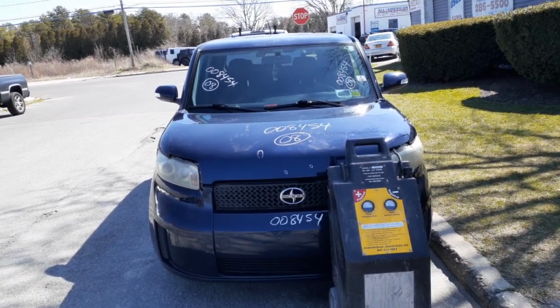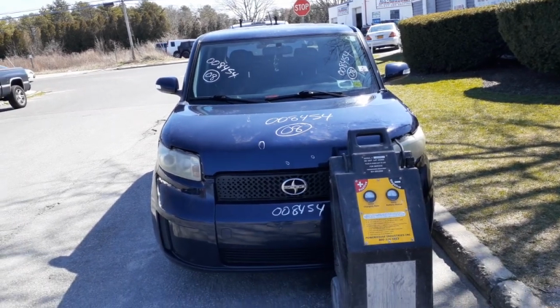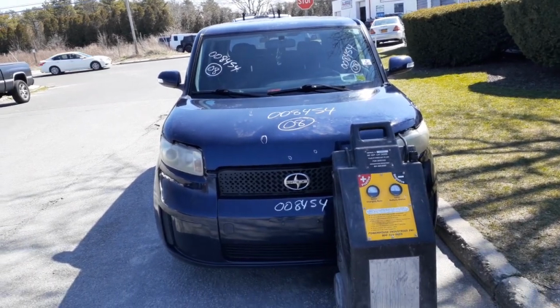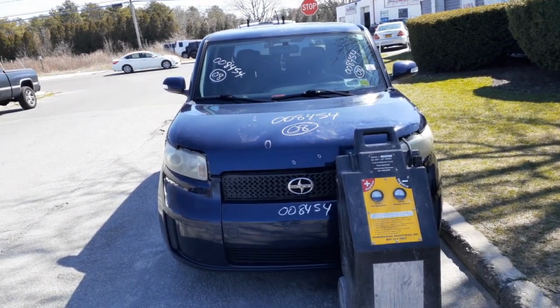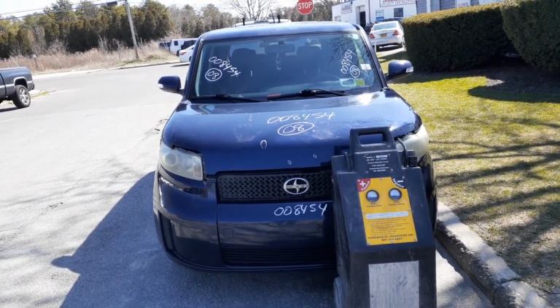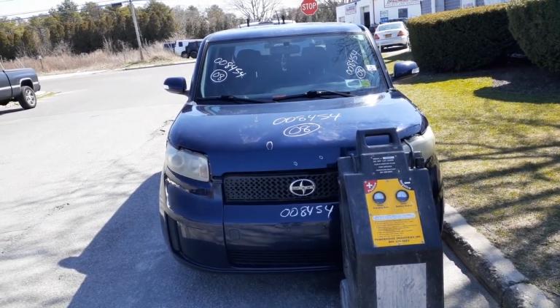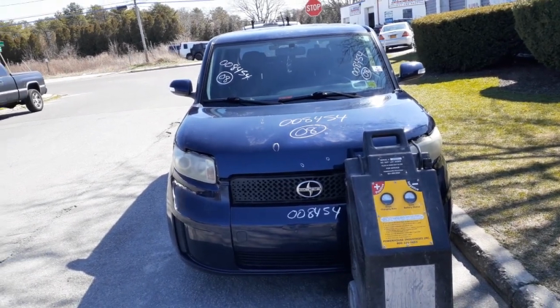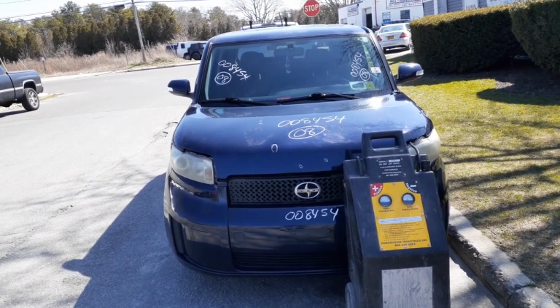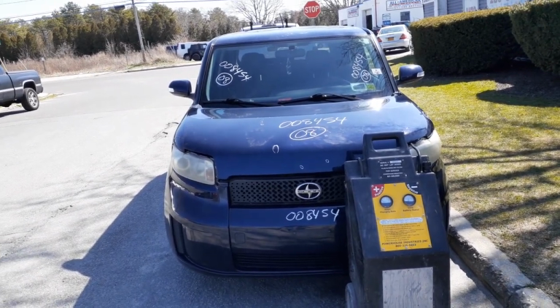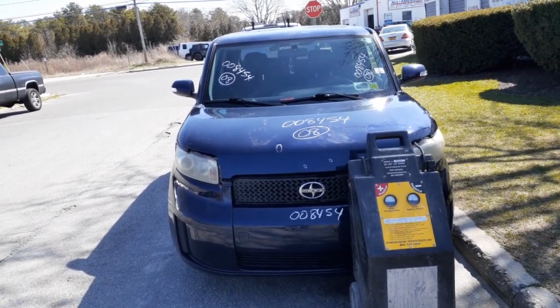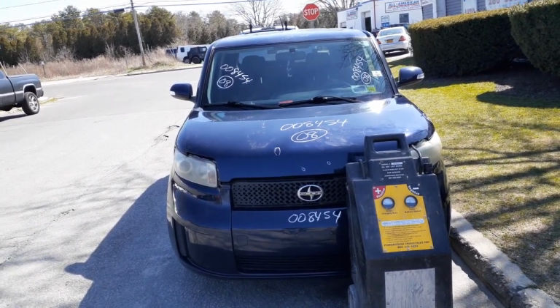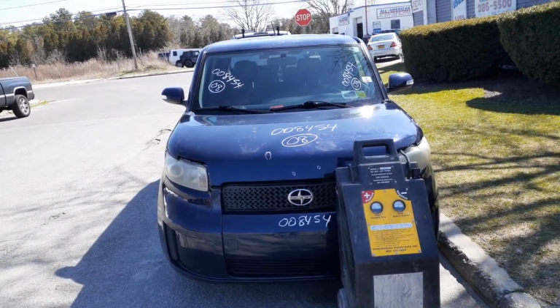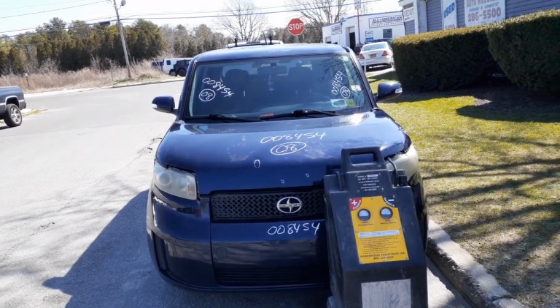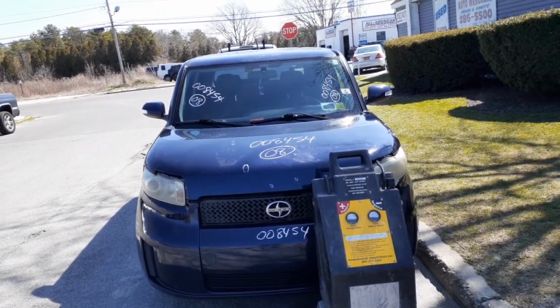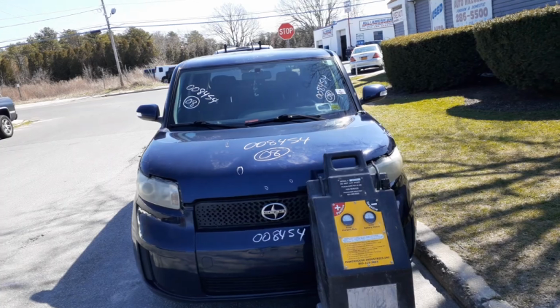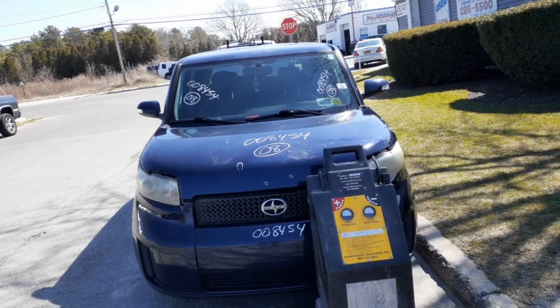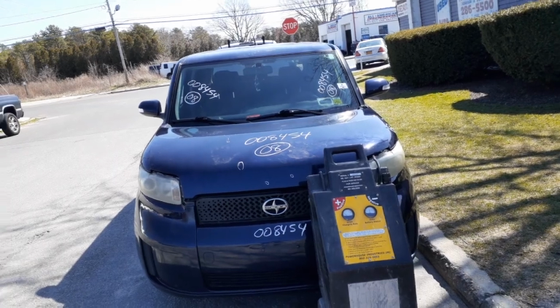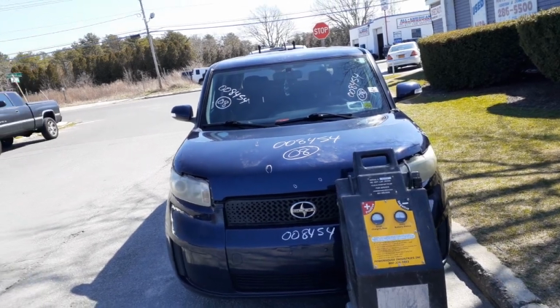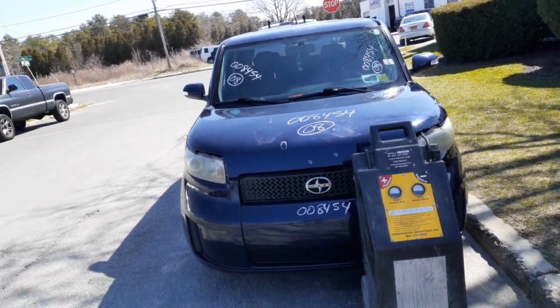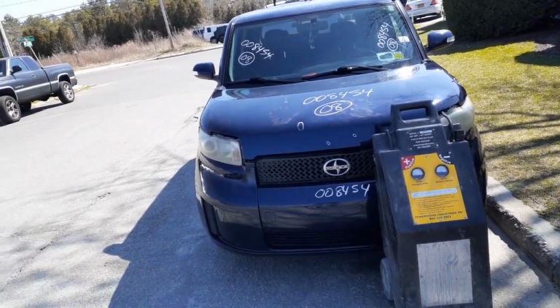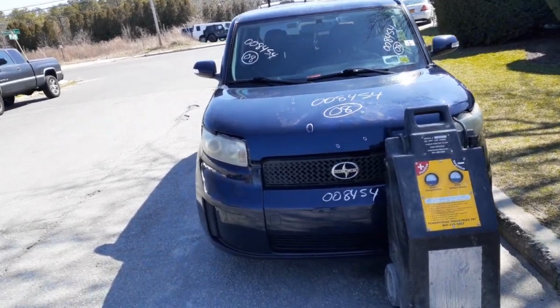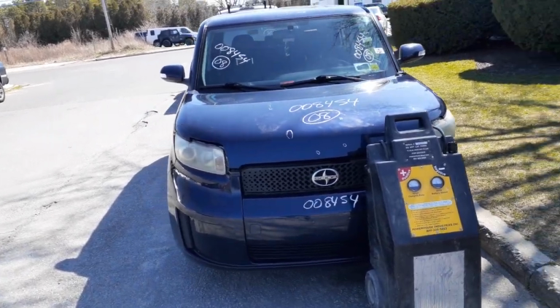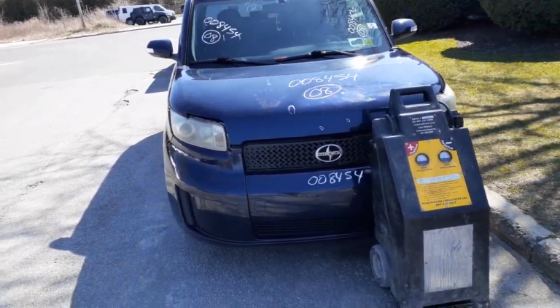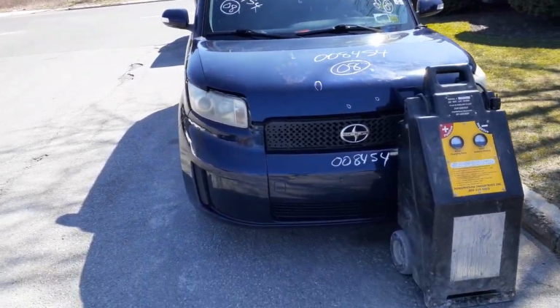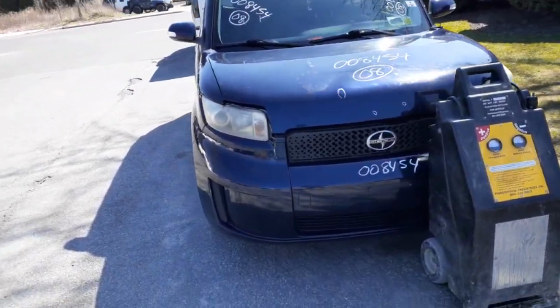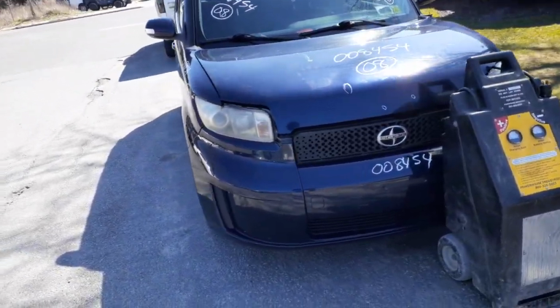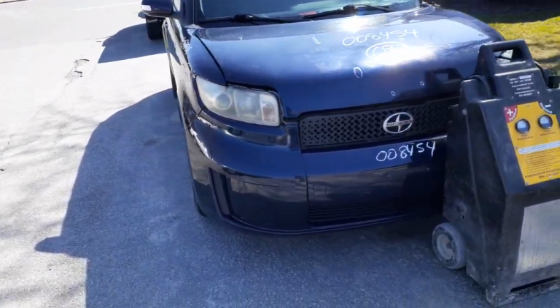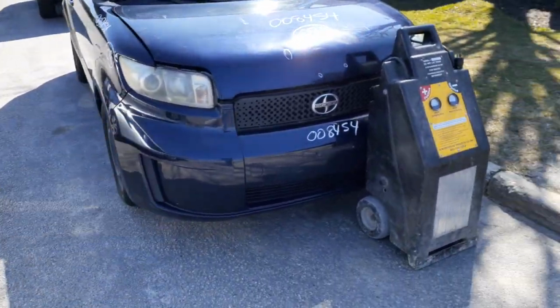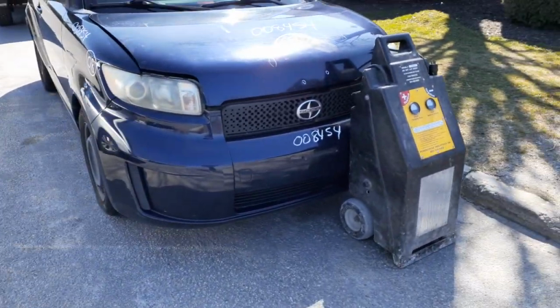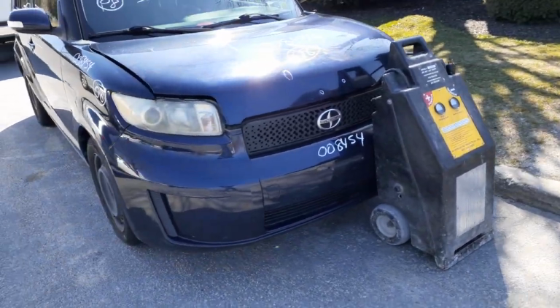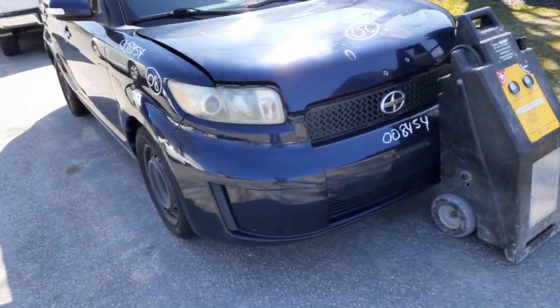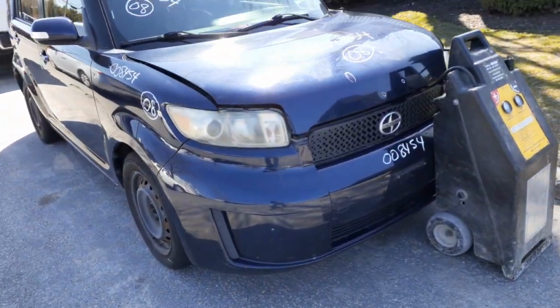You got some nose parts here. You got a grille, you got a right headlight, you got a hood with a couple of small dings in it. You got a right side fender and a bumper reinforcement.